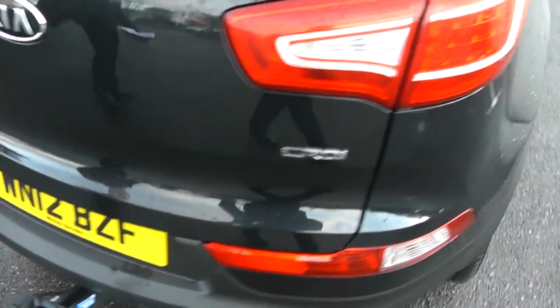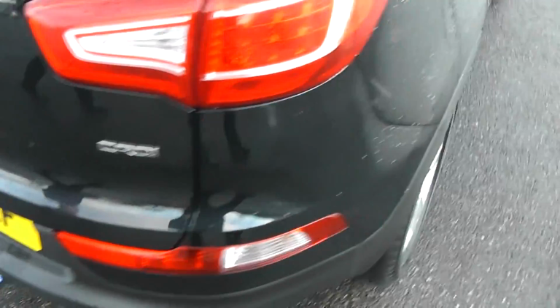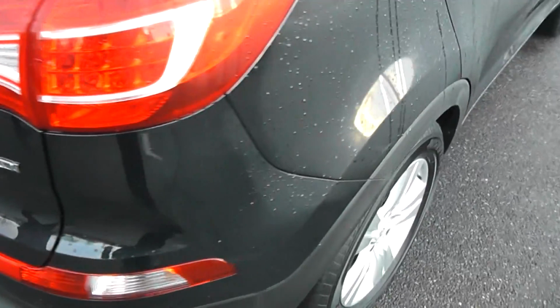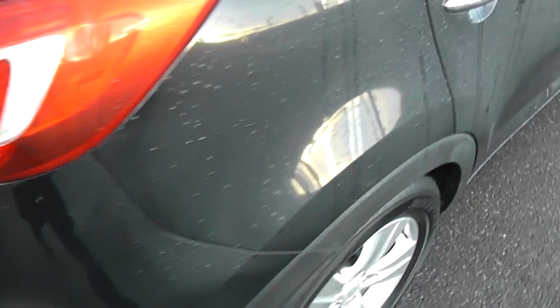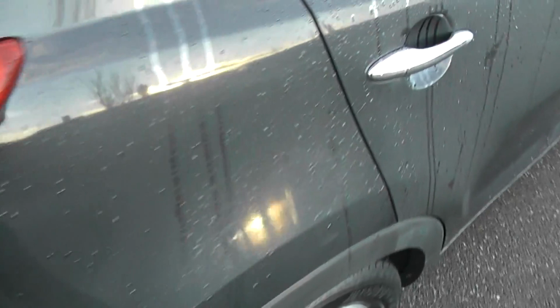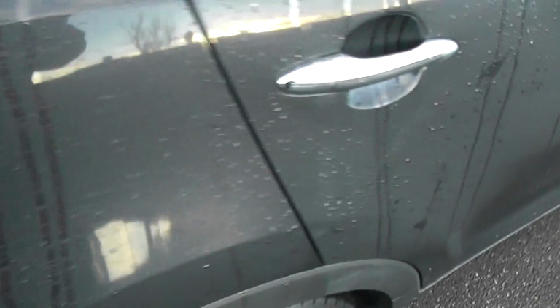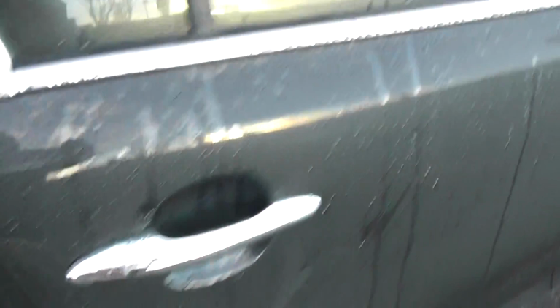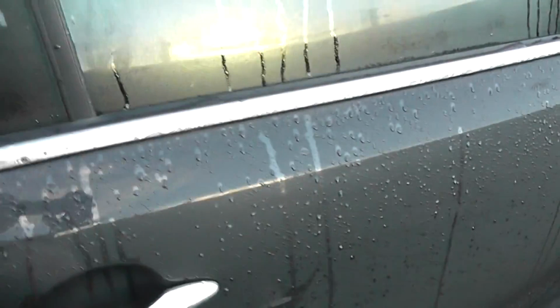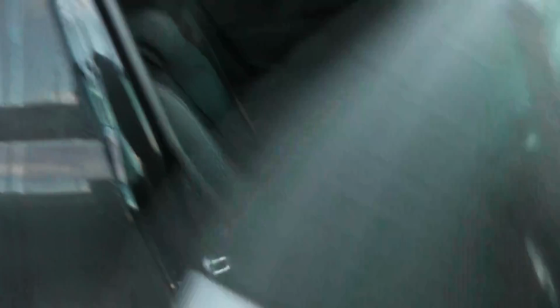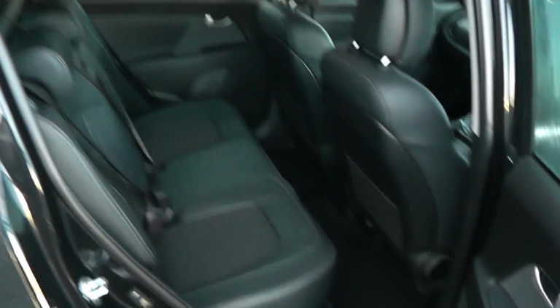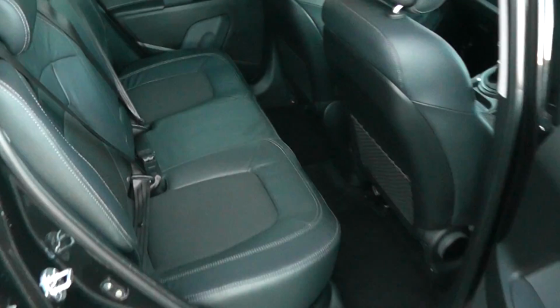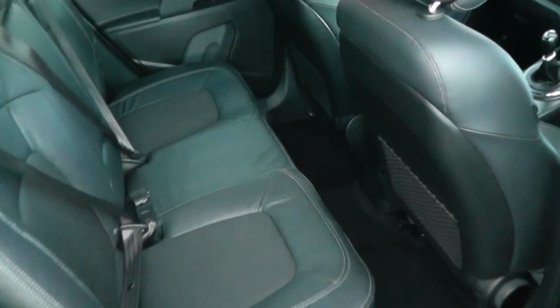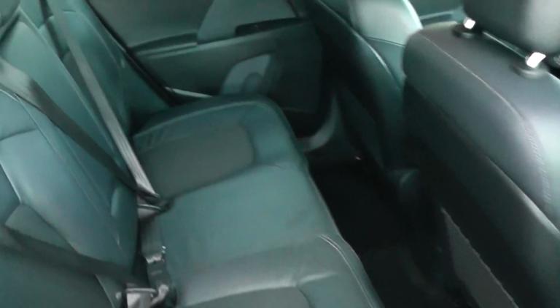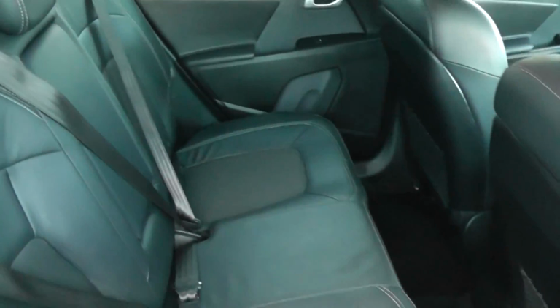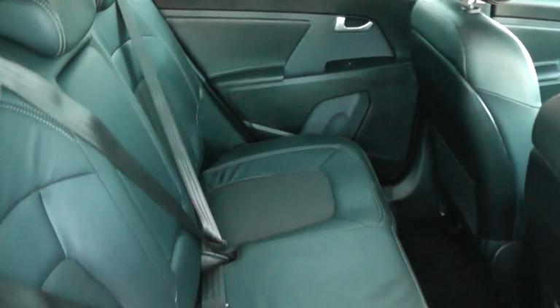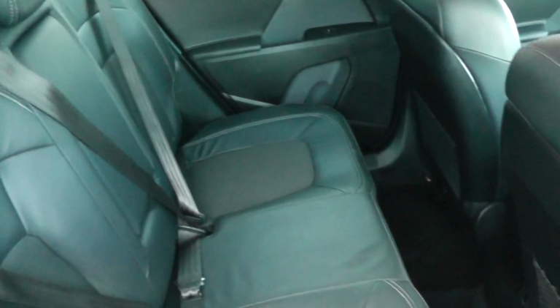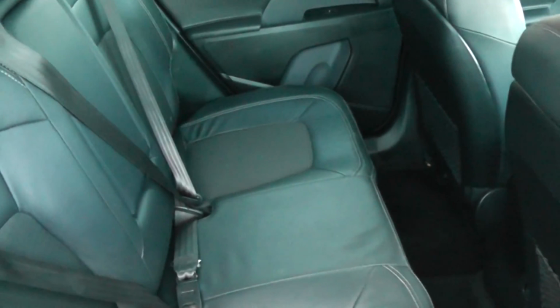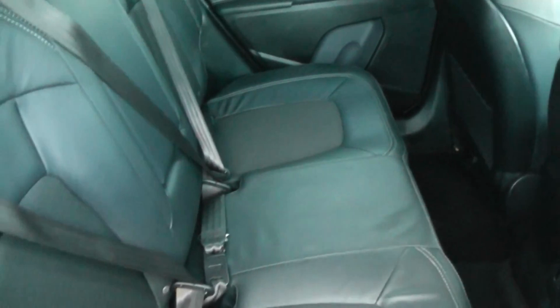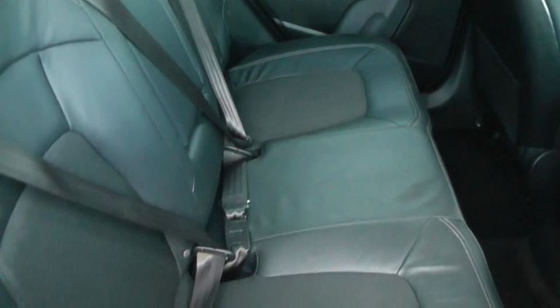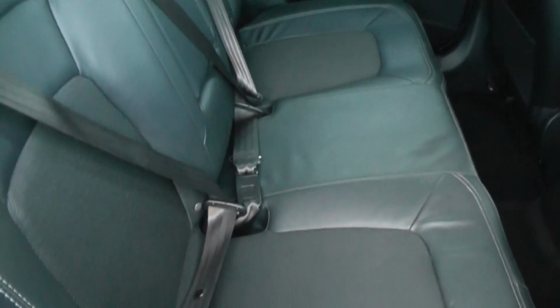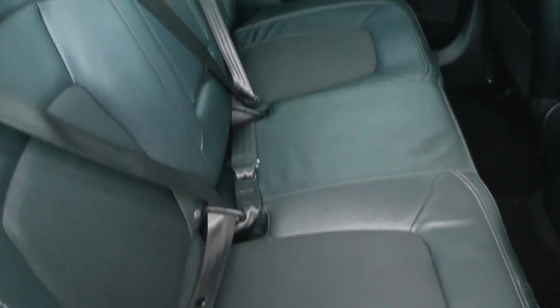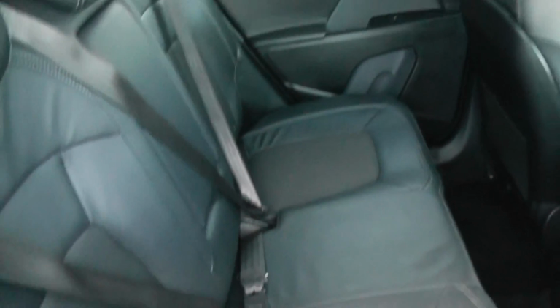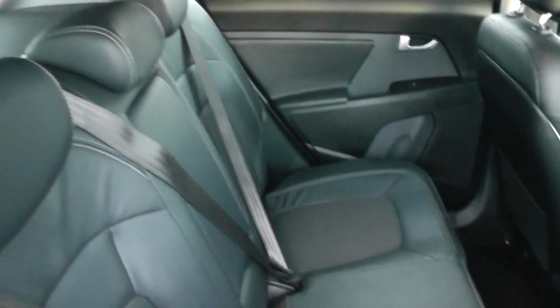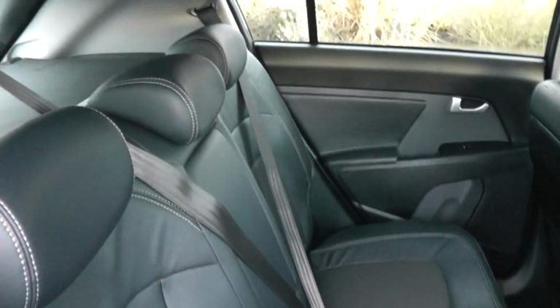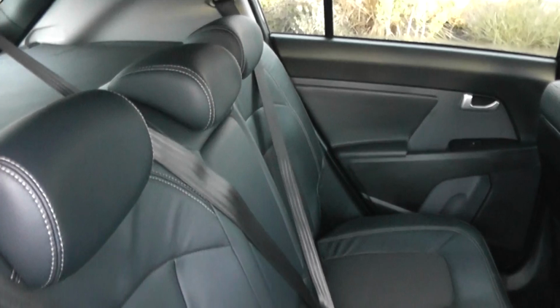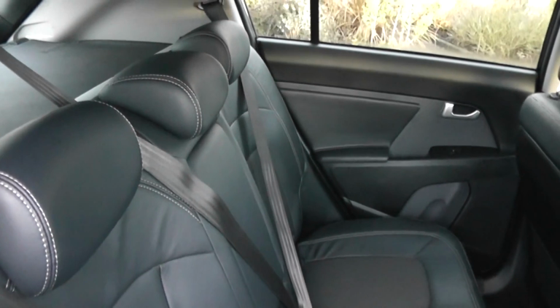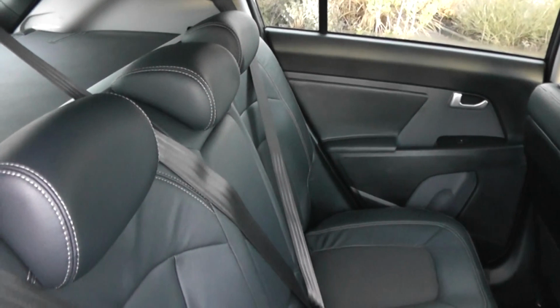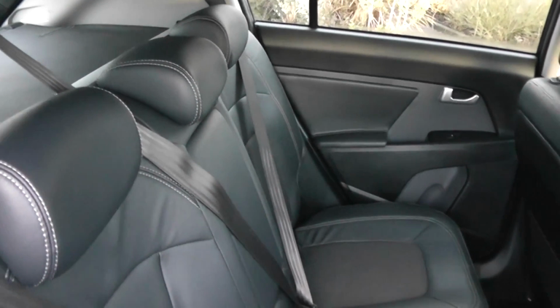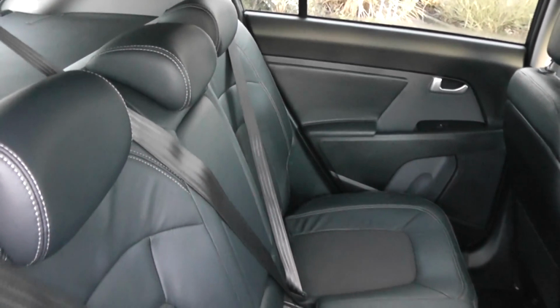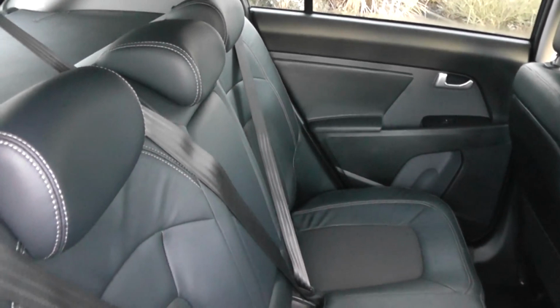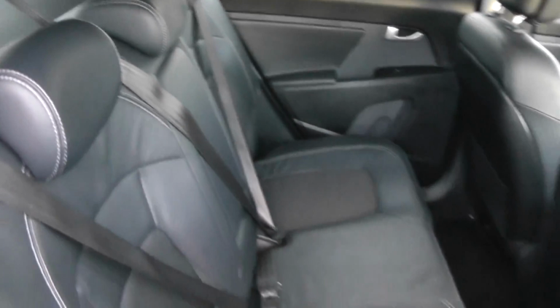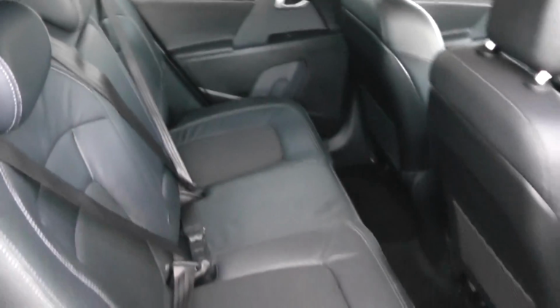Coming round to the side of the car, the driver's side, upholstery is part leather — so it's half leather with a grey fabric interior. It's a split seat on the back, 60-40, or it folds down to make the boot bigger.